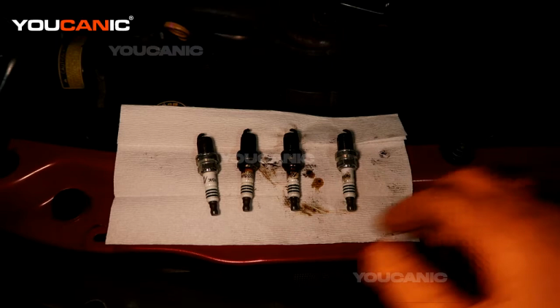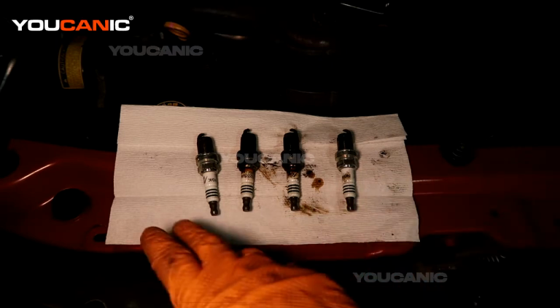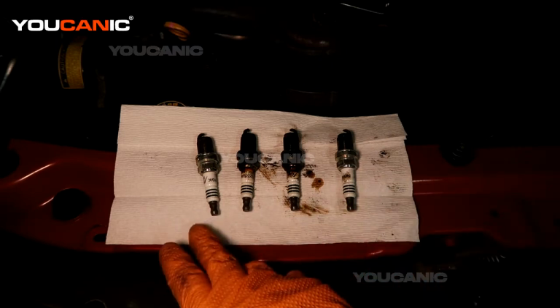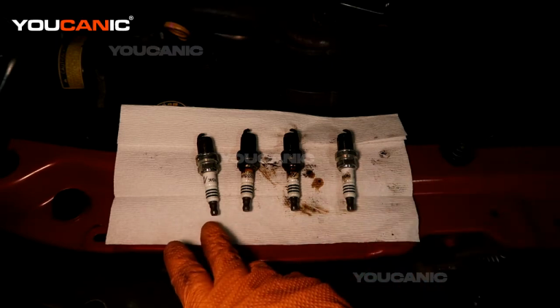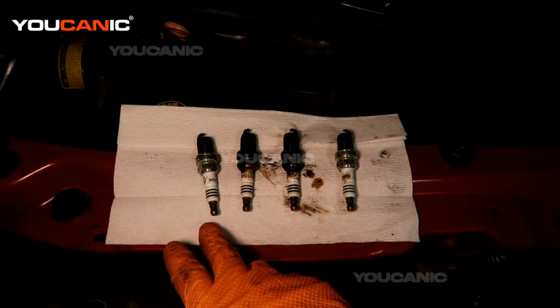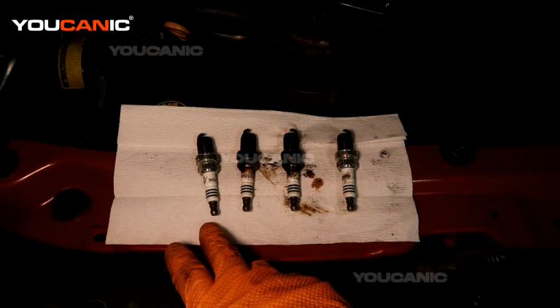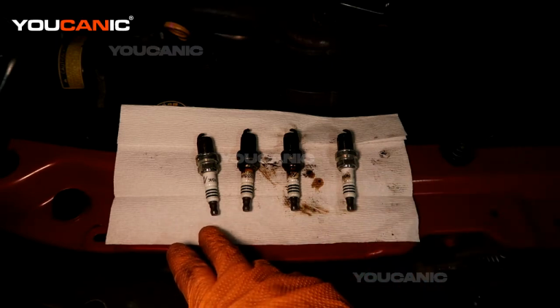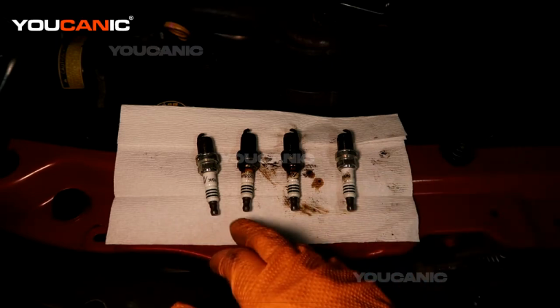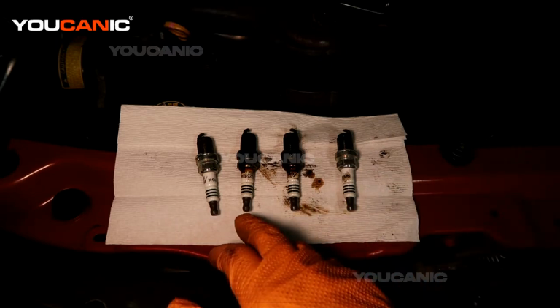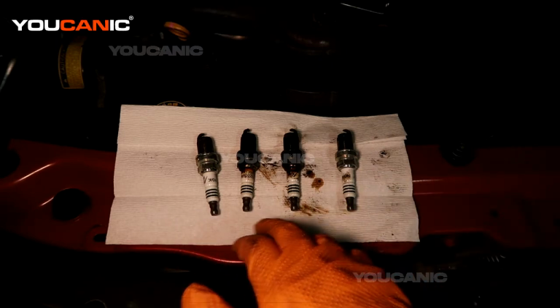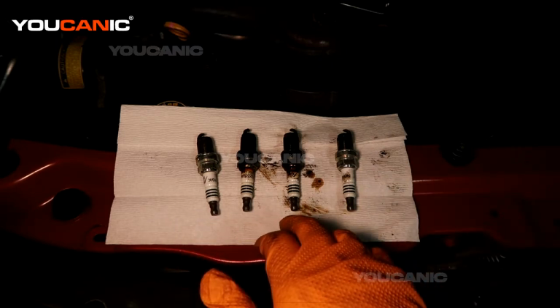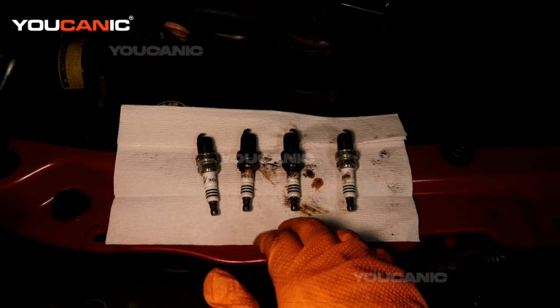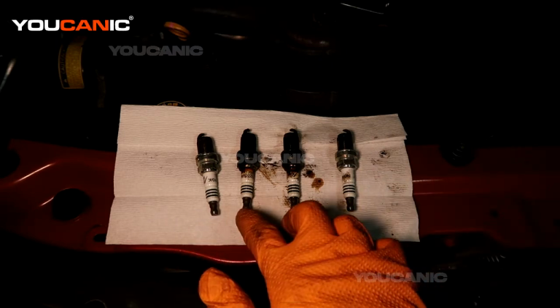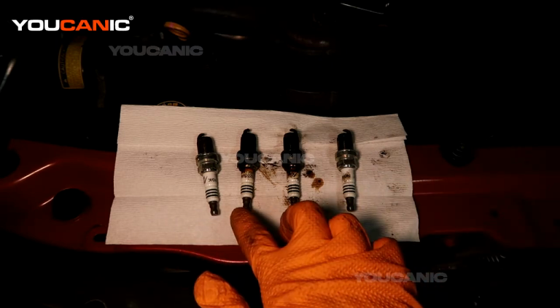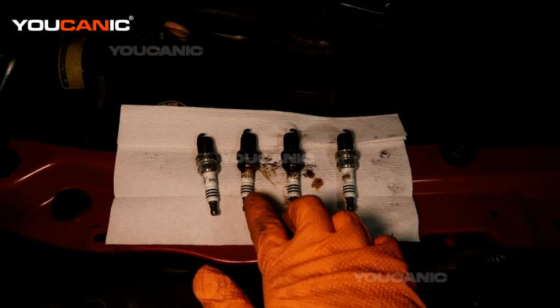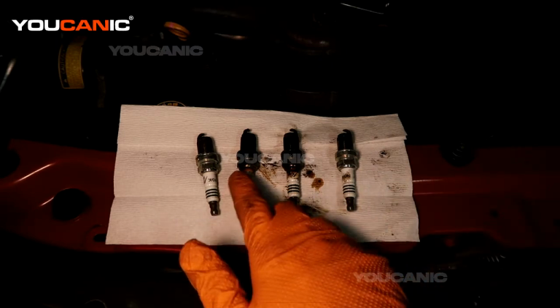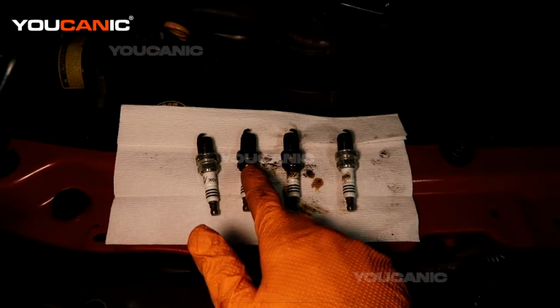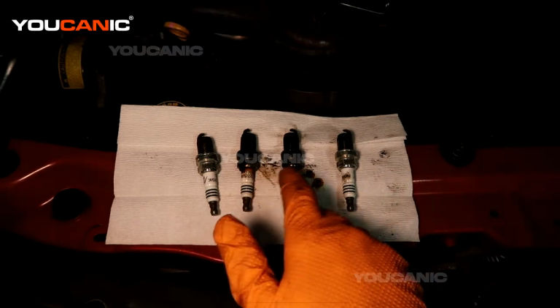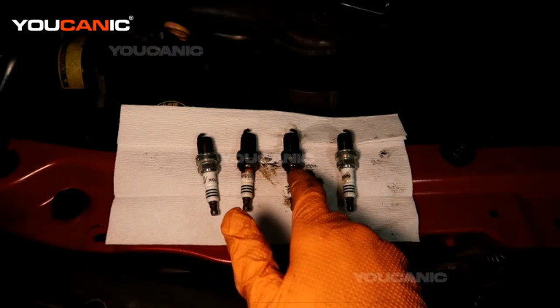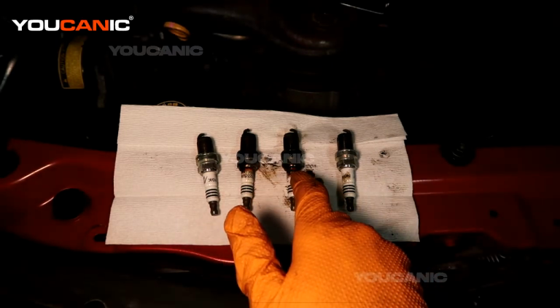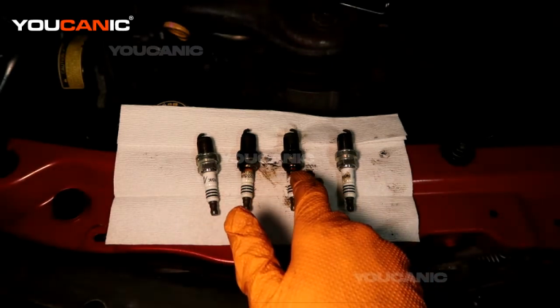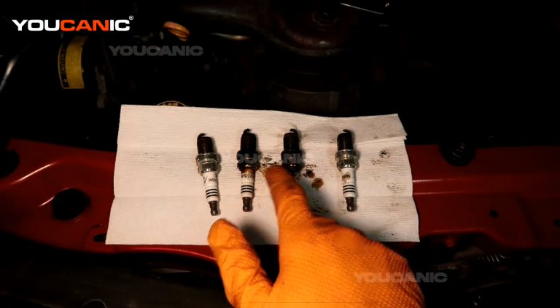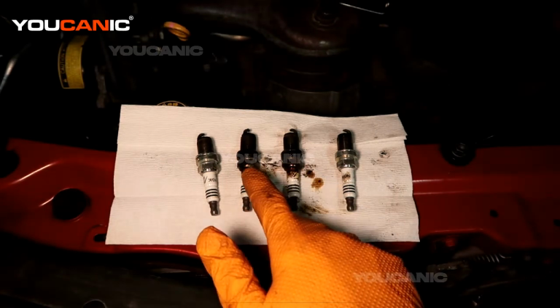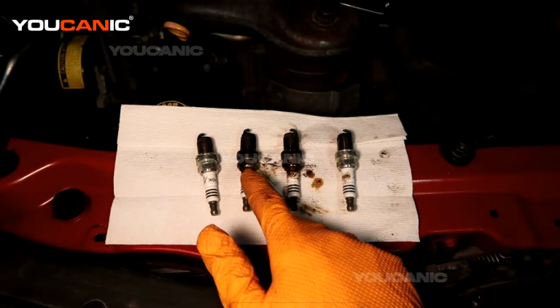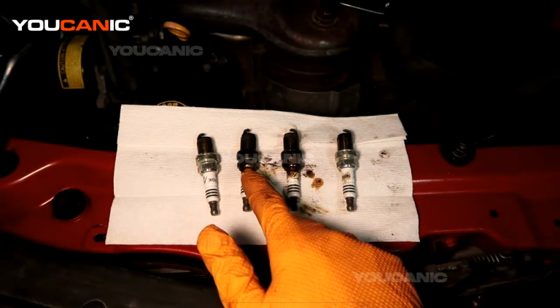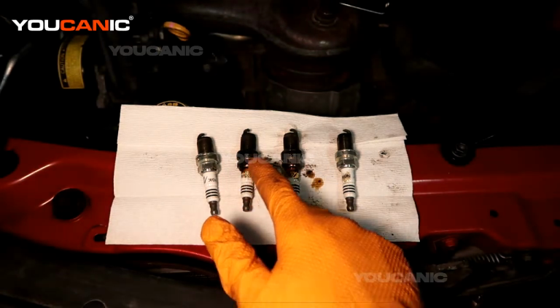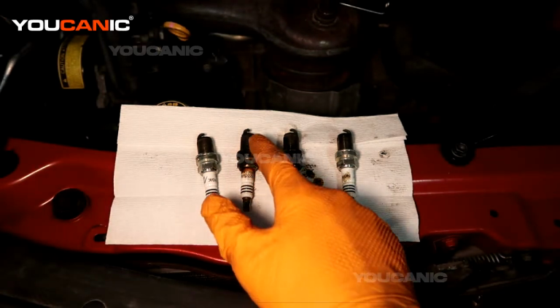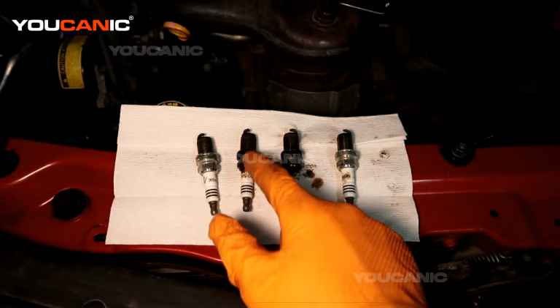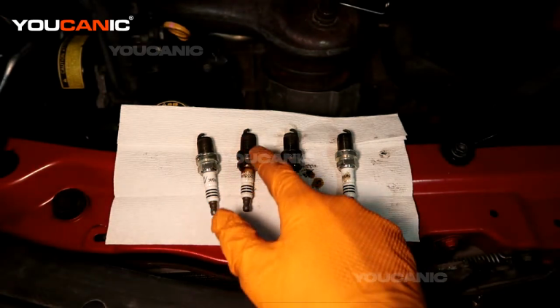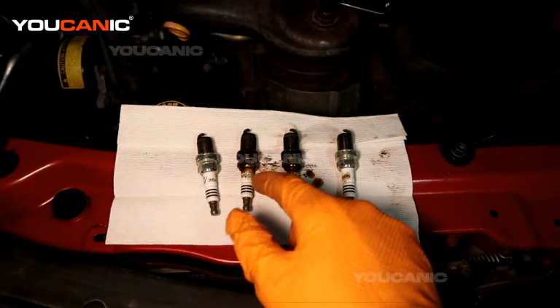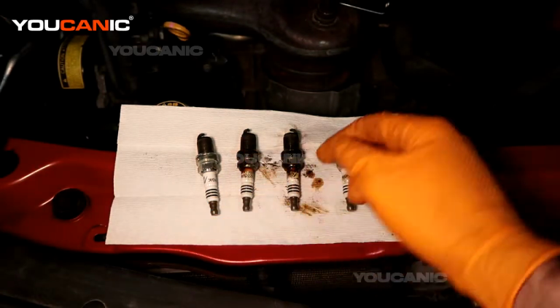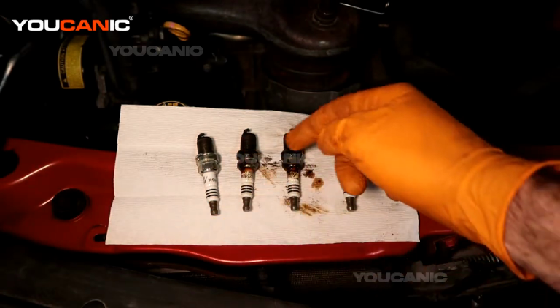So this came out of cylinder one, two, and three. Two and three have a decent amount of oil and blowback on them.